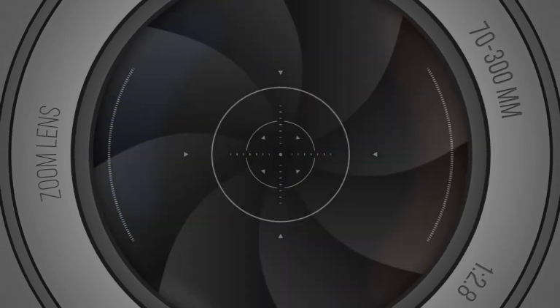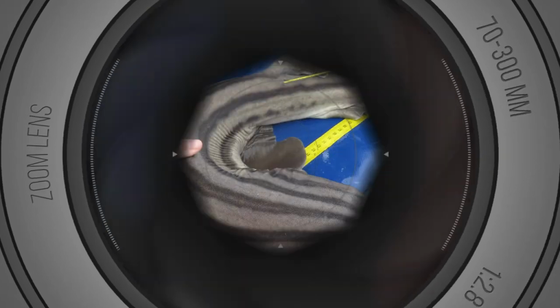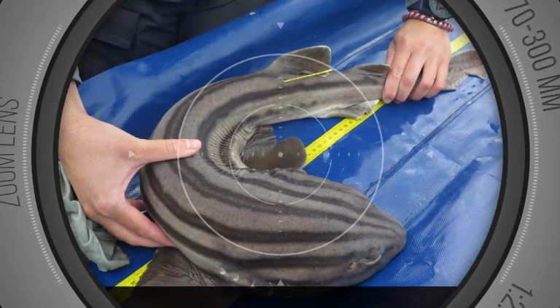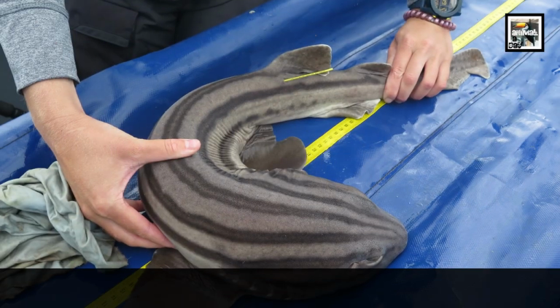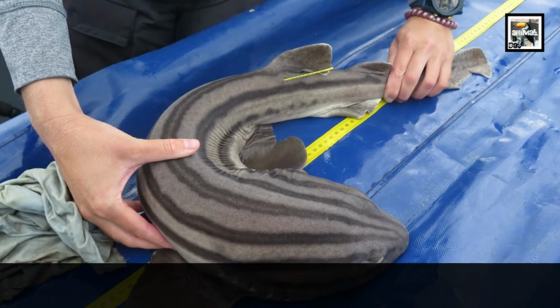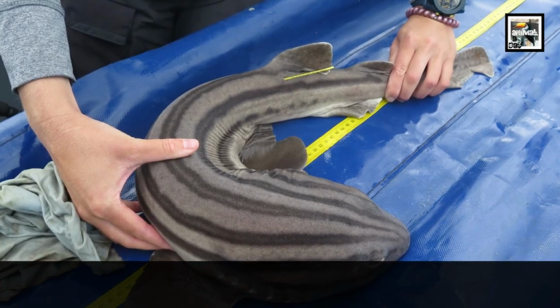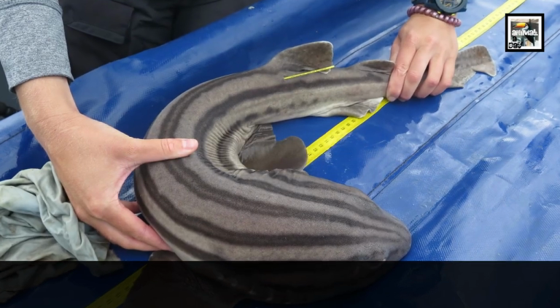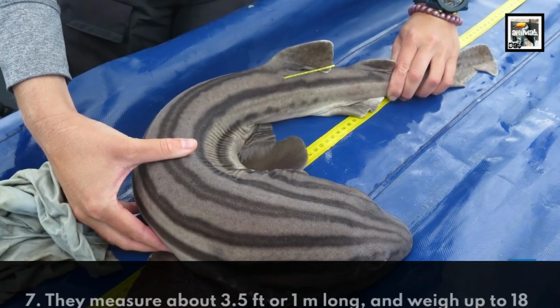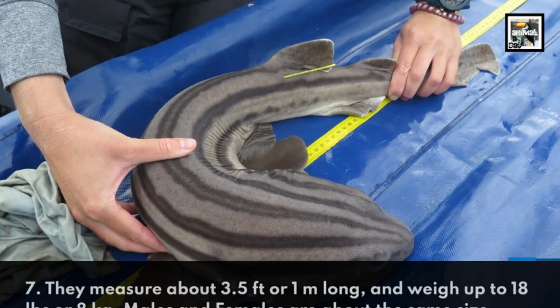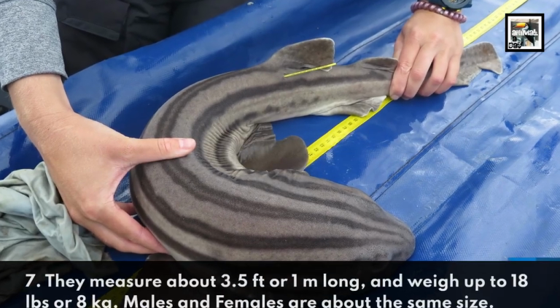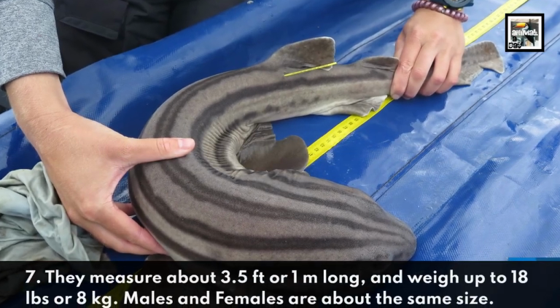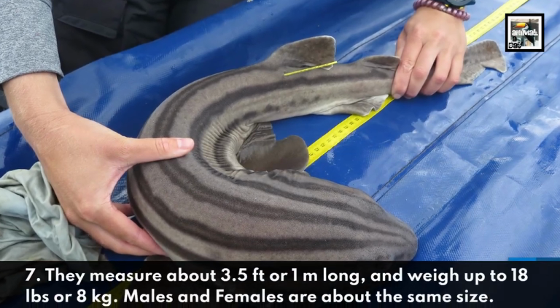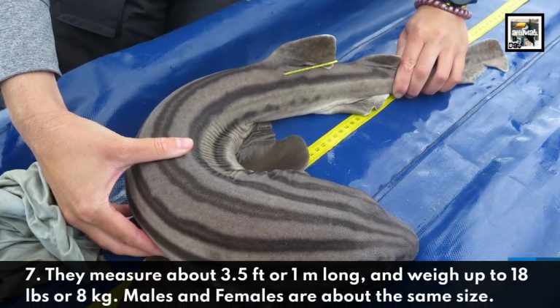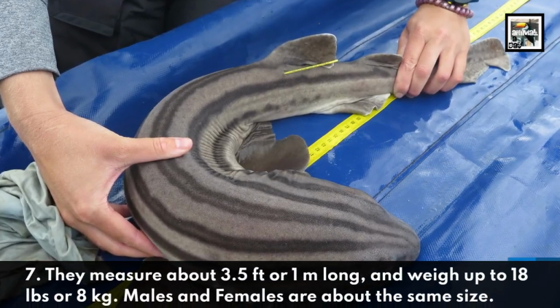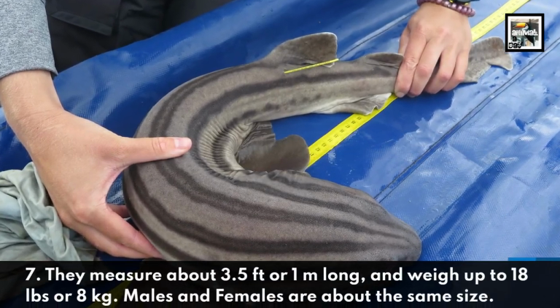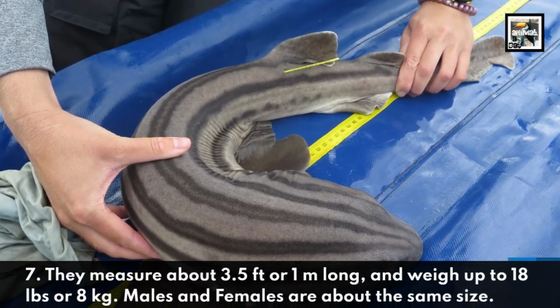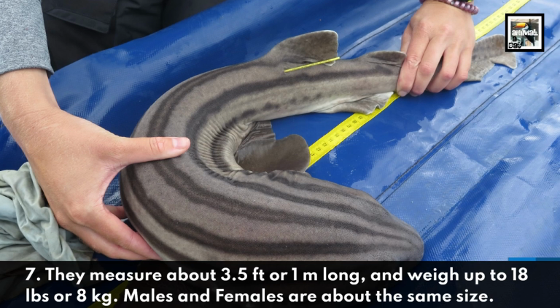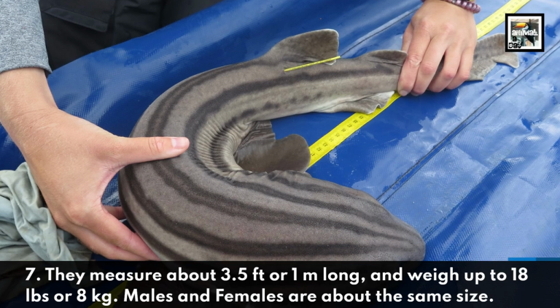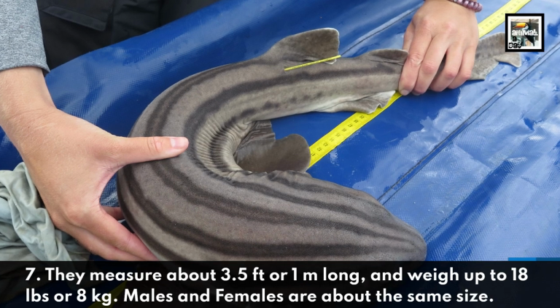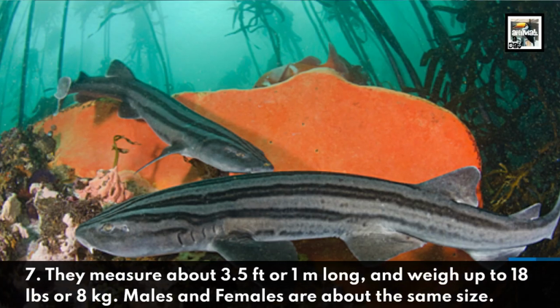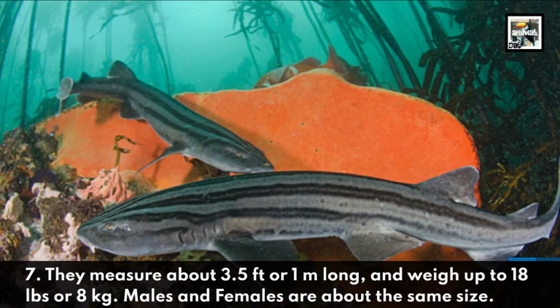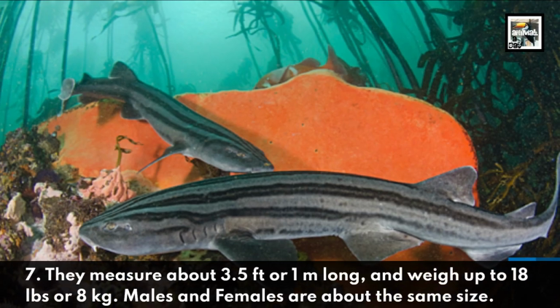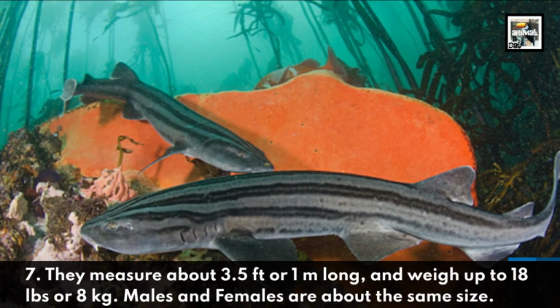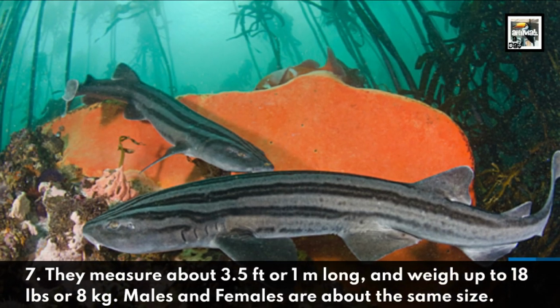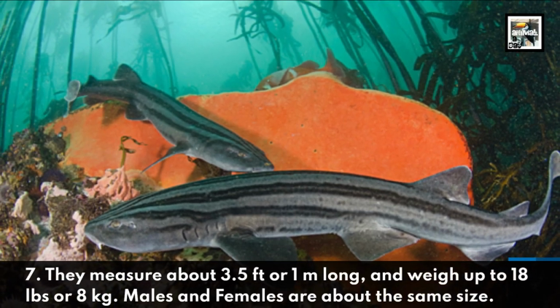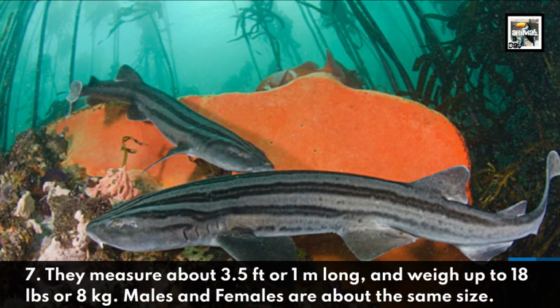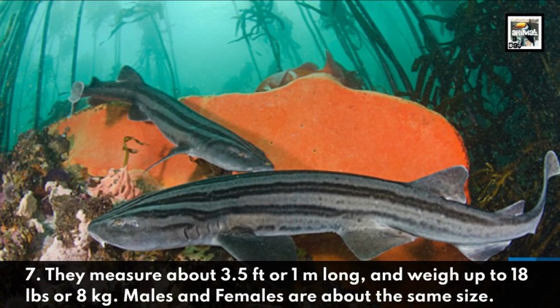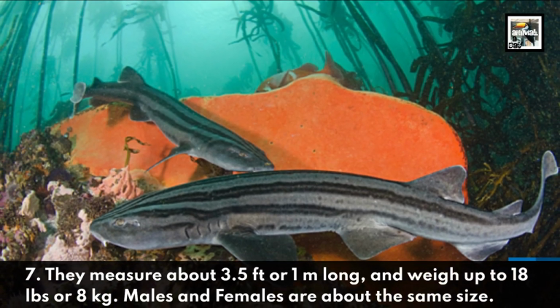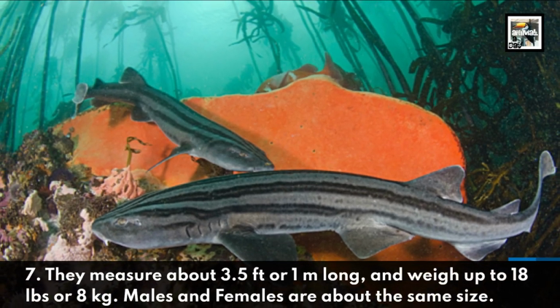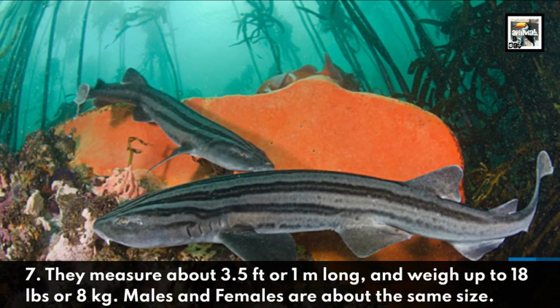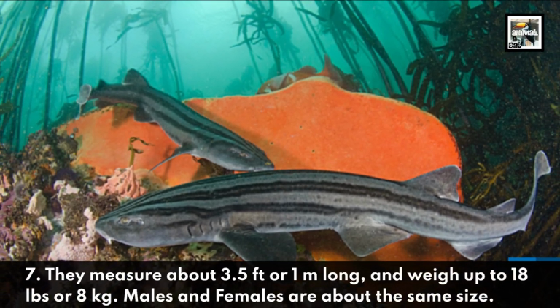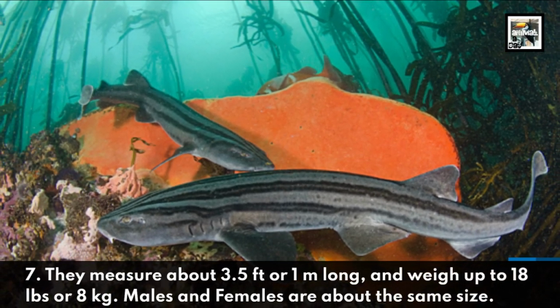They measure about 3.5 feet or 1 meter long, and weigh up to 18 pounds or 8 kilograms. Males and females are about the same size.